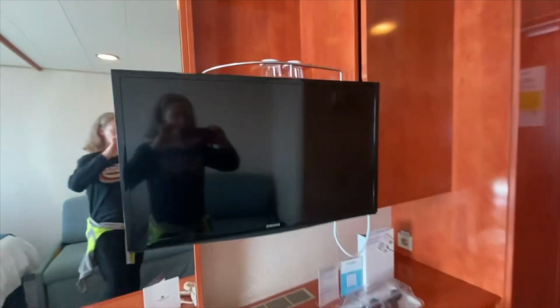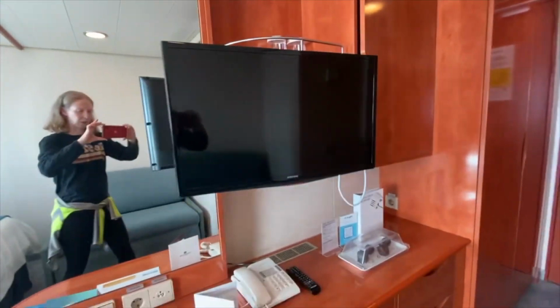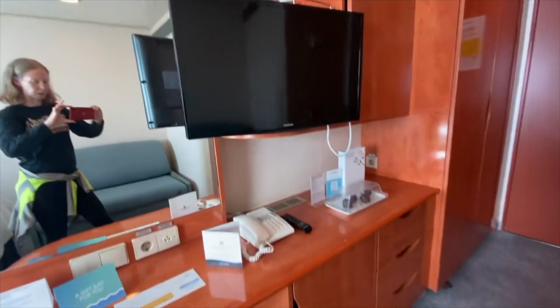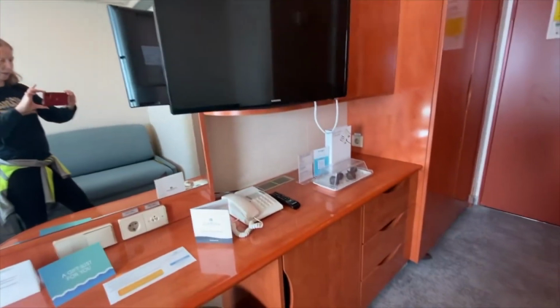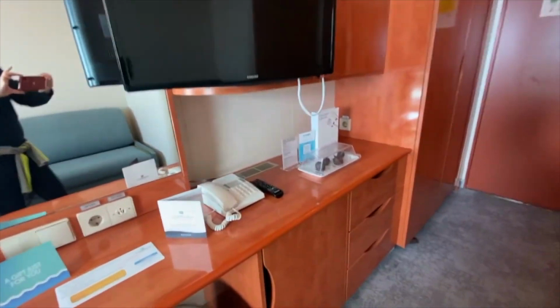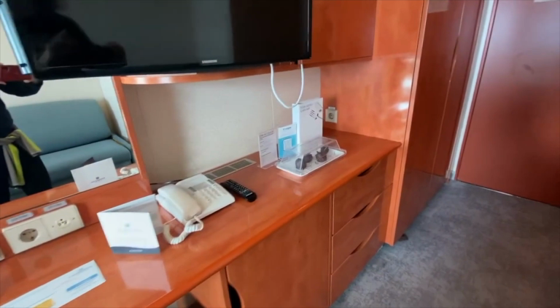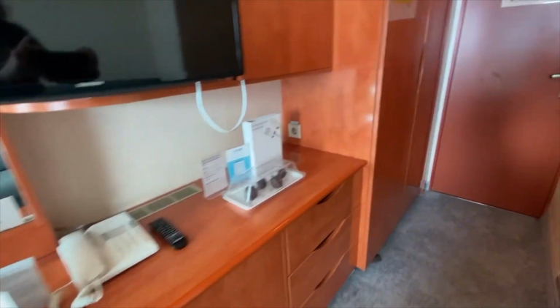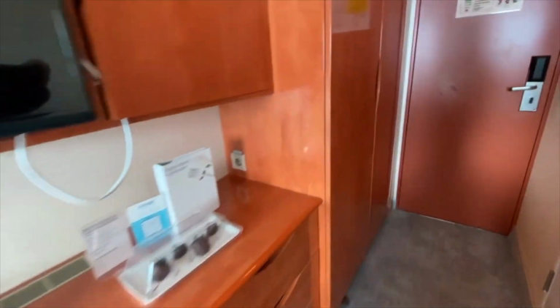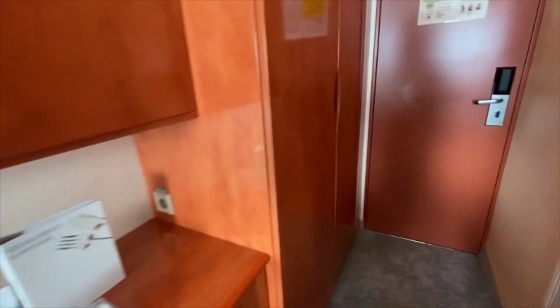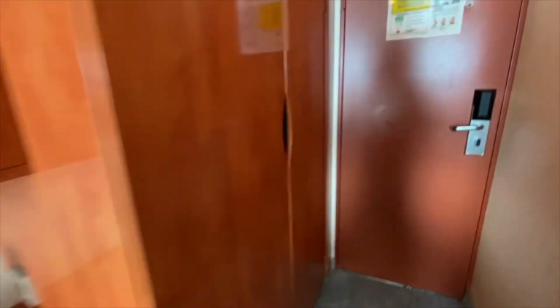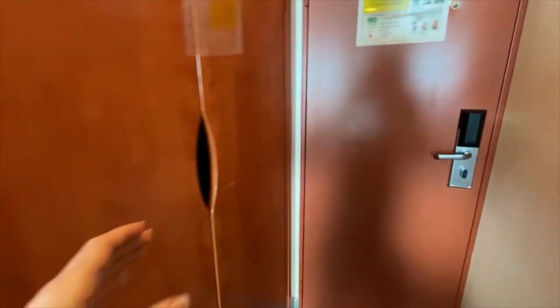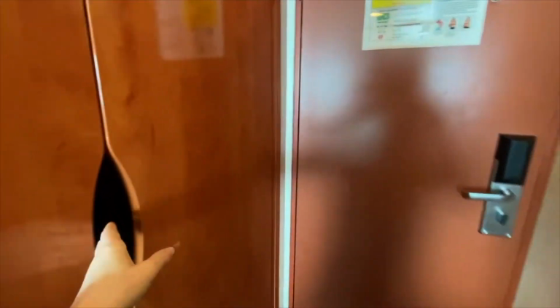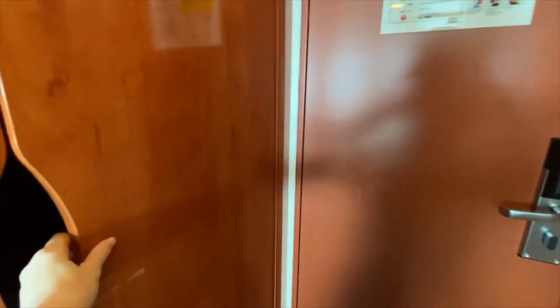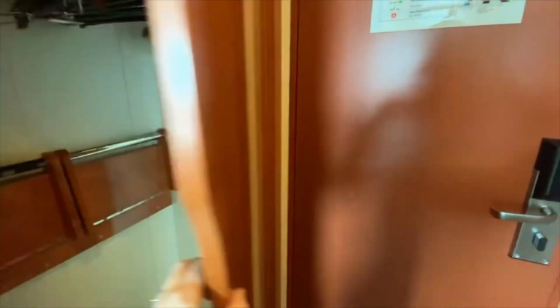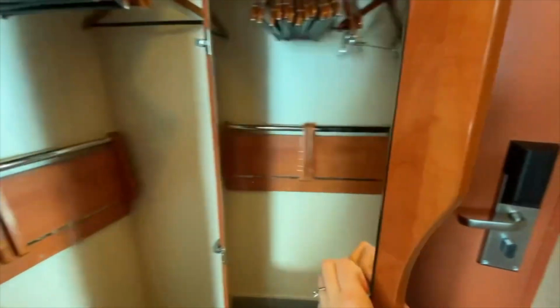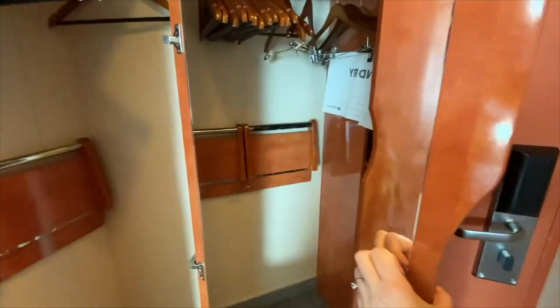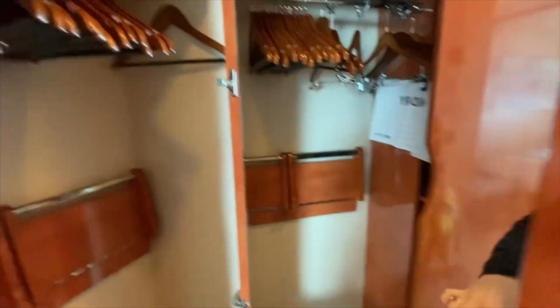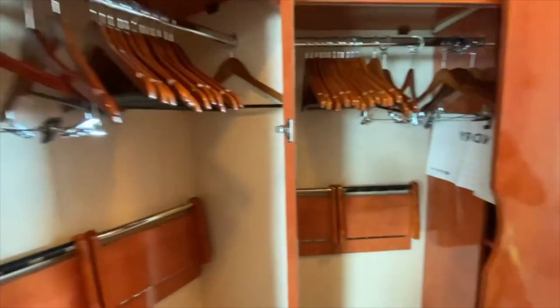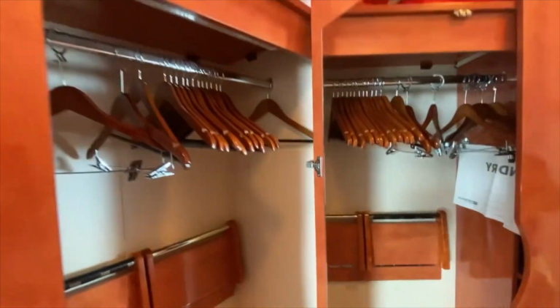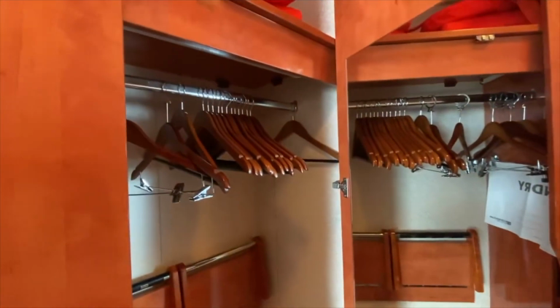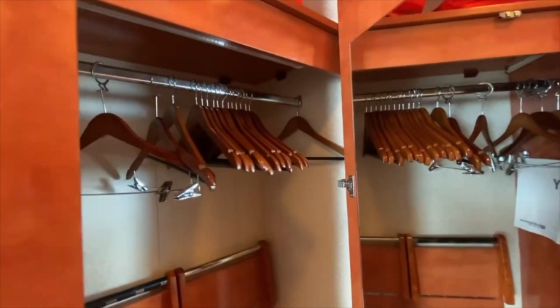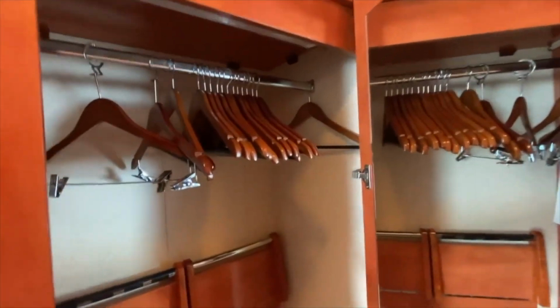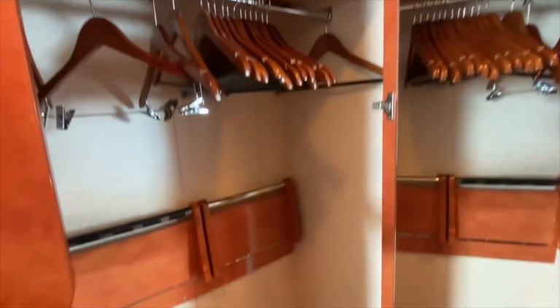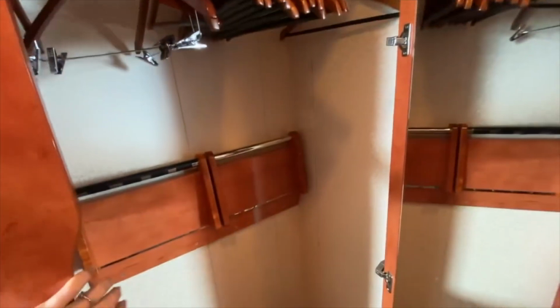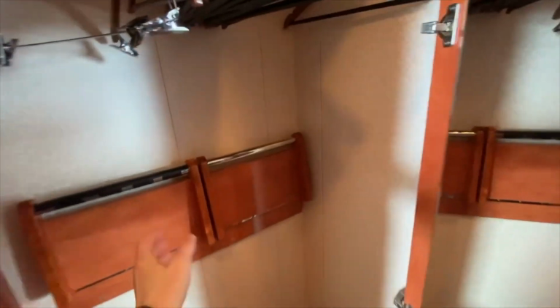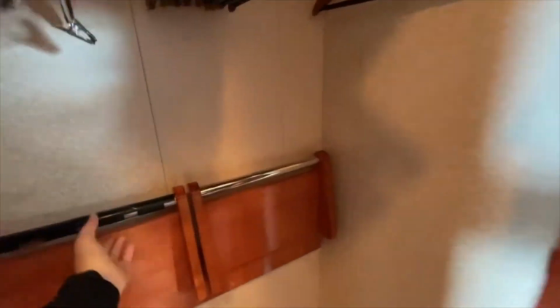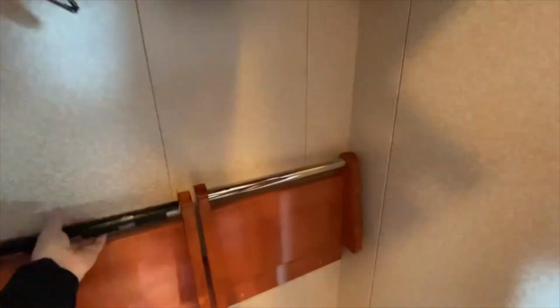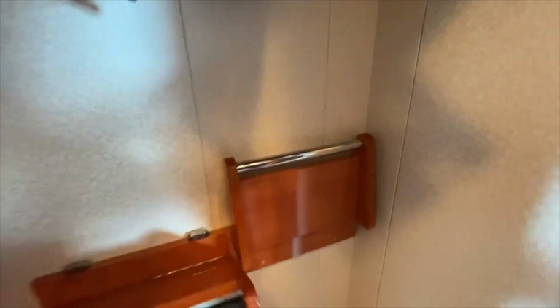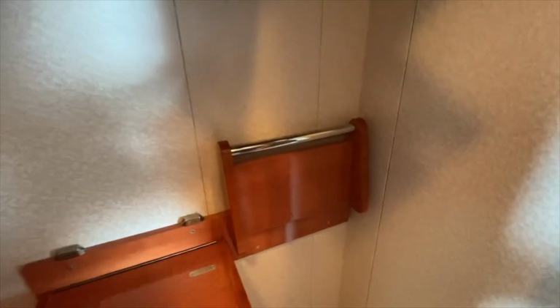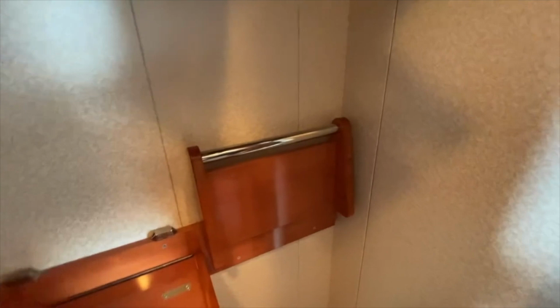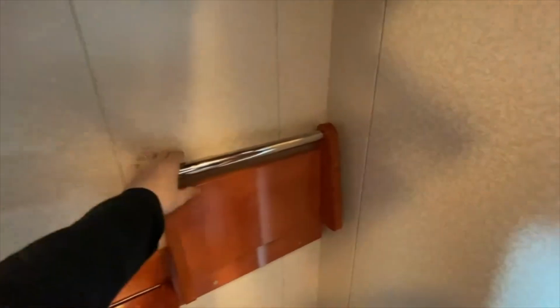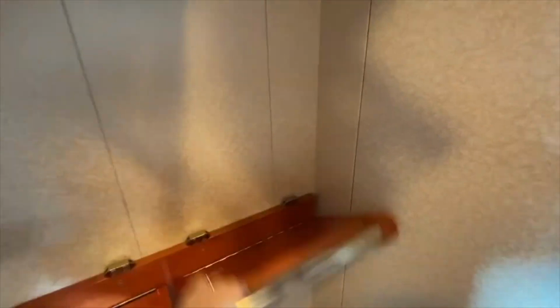Nice flat screen TV. Let's check out the closet. It's a little tight in here but there's a nice space for hanging items. It looks like these shelves pull down if you'd like an extra shelf in here.